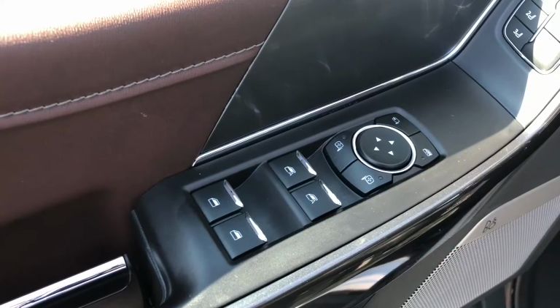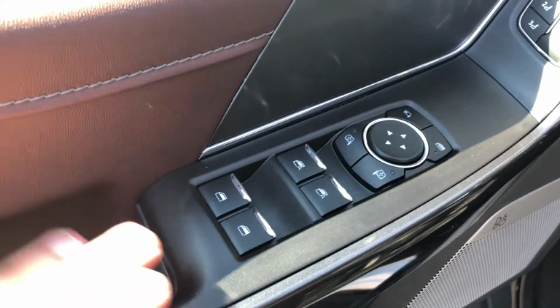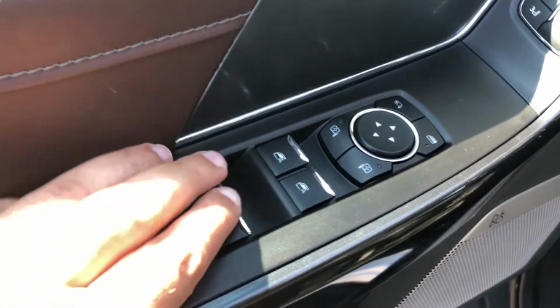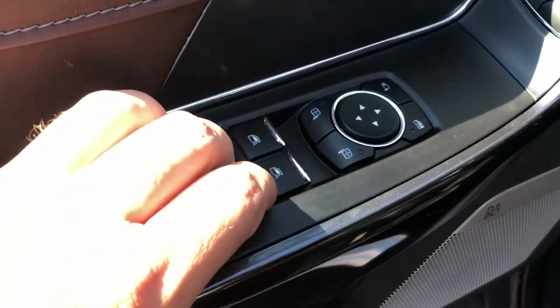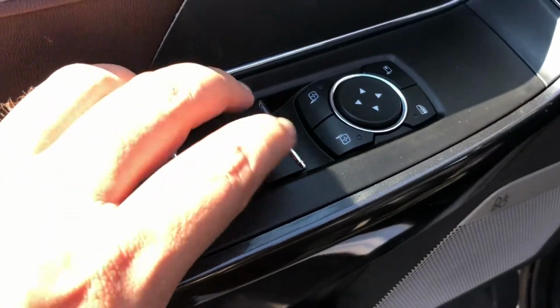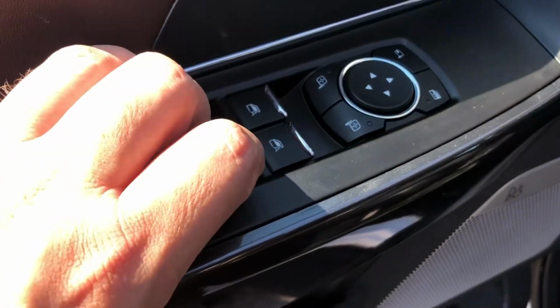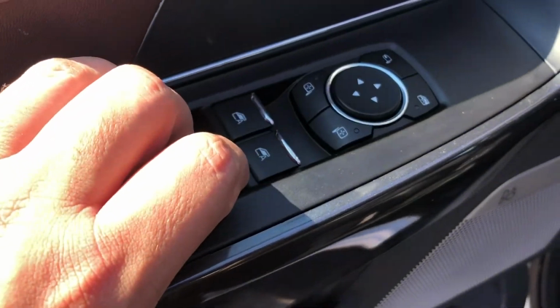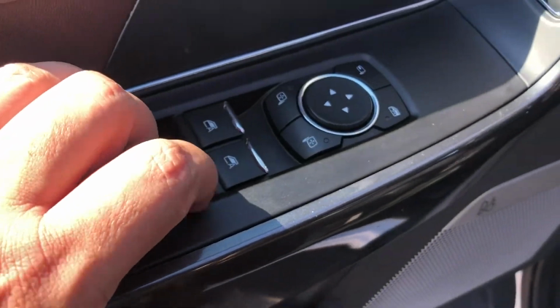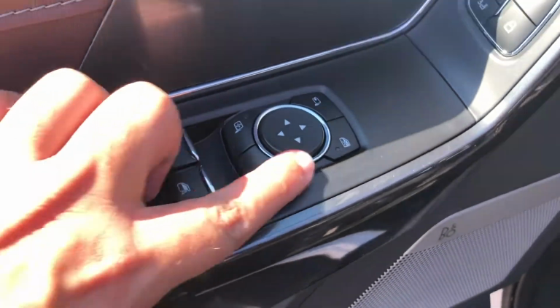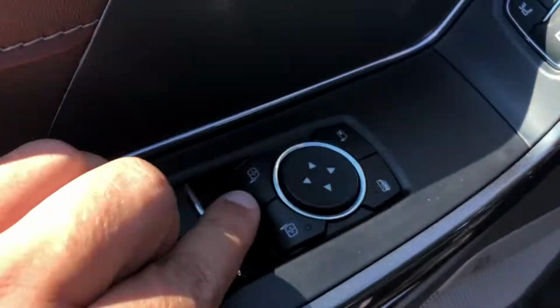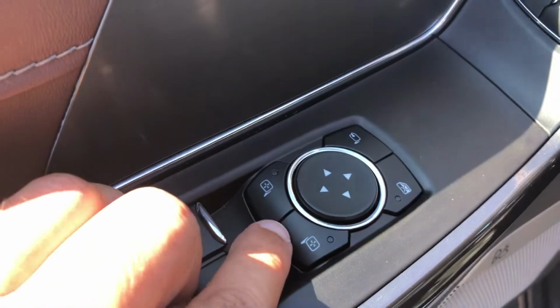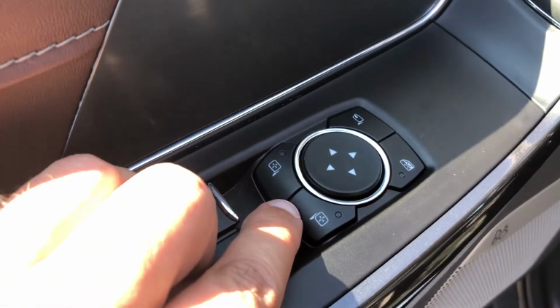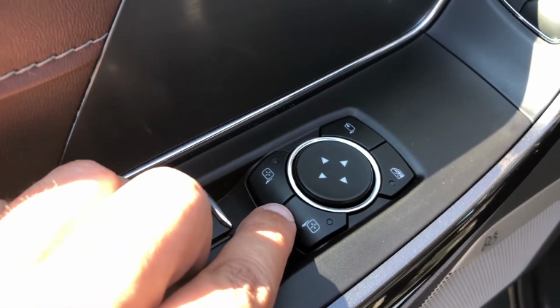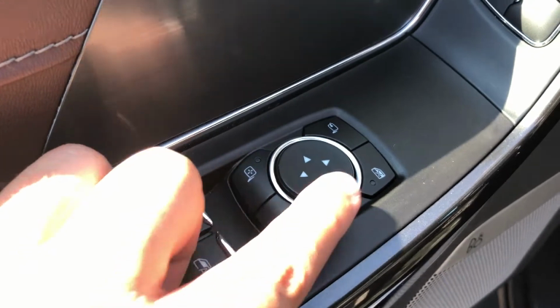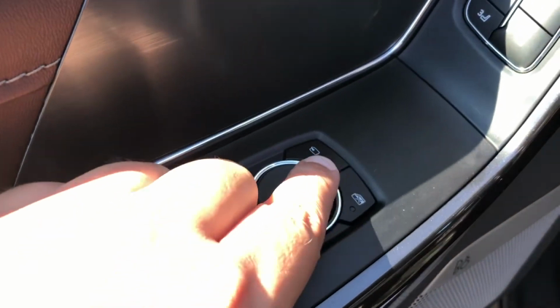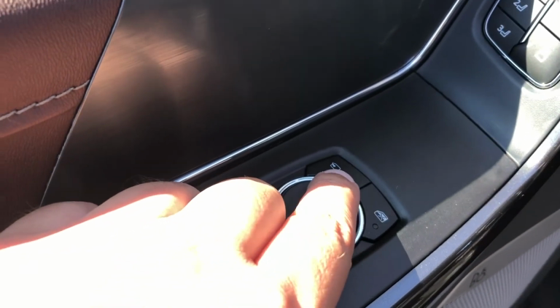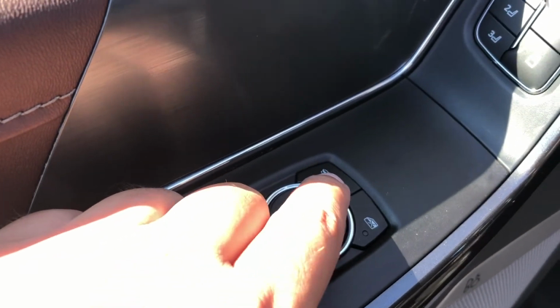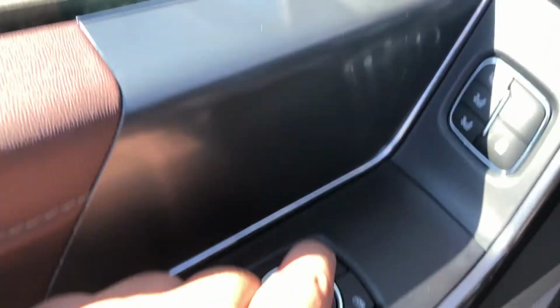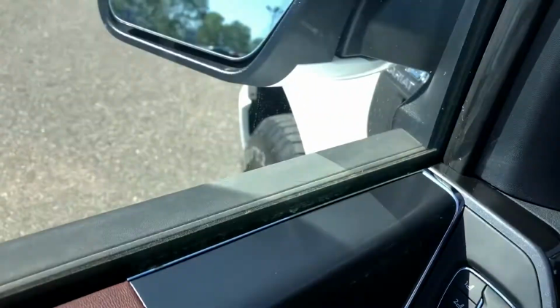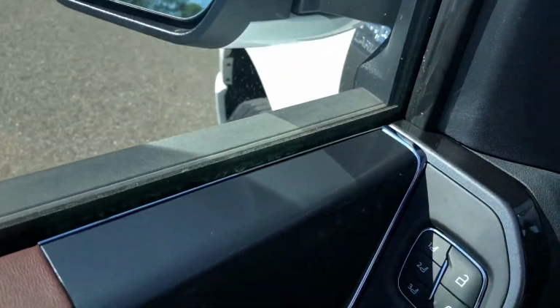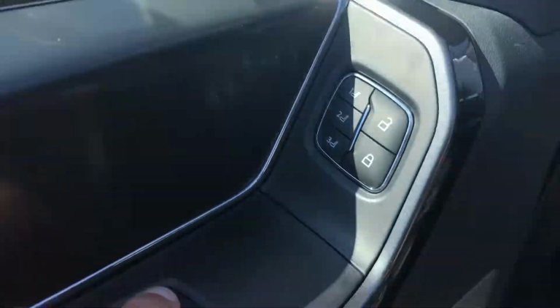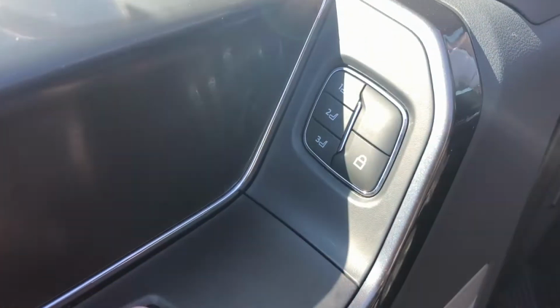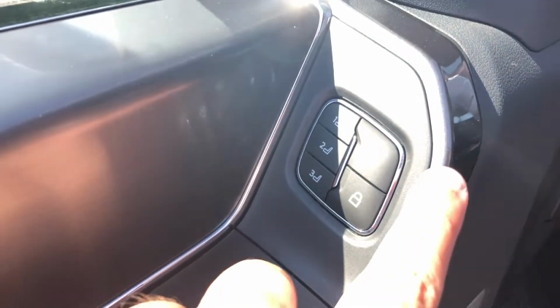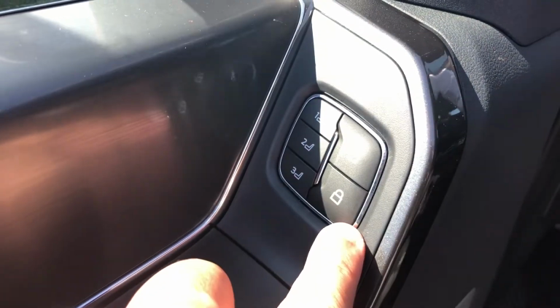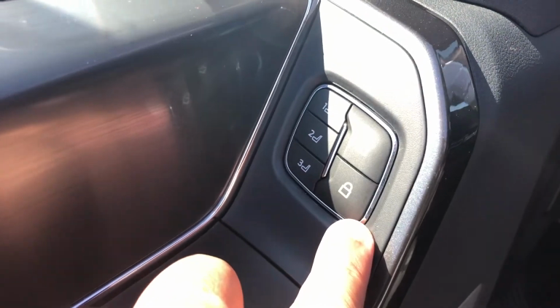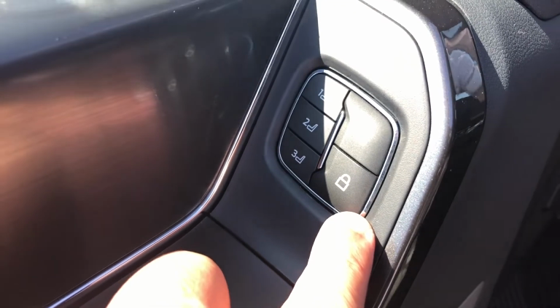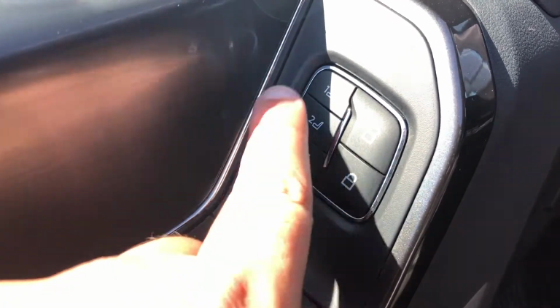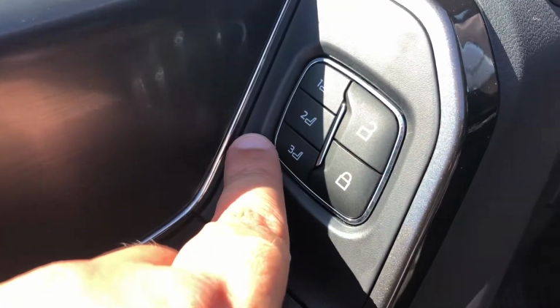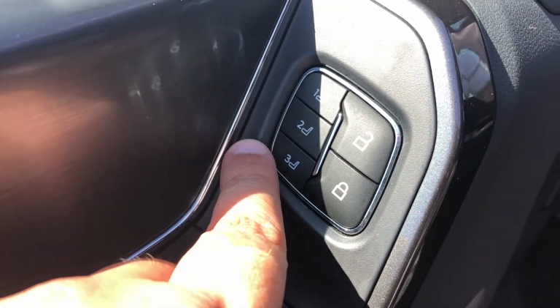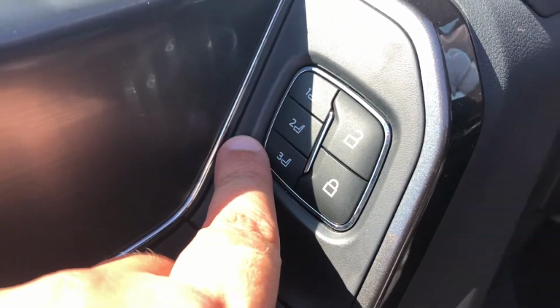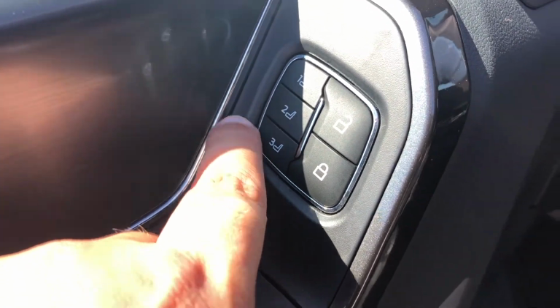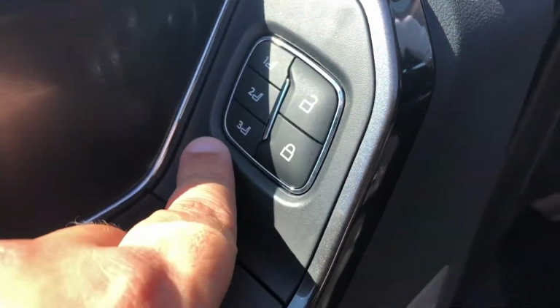Moving up to the driver's door, we do have the power window controls including the one-push-down for the front windows, and we have the power mirror controls which are also folding. We also have the power lock as well as the memory seat controls.